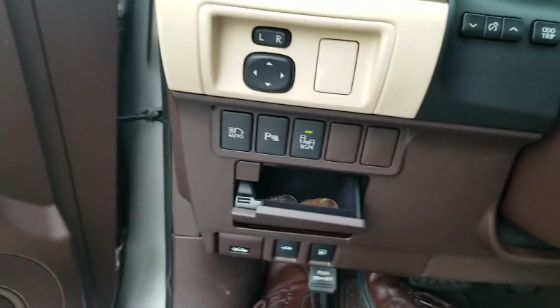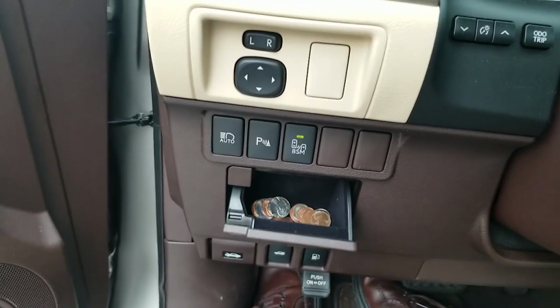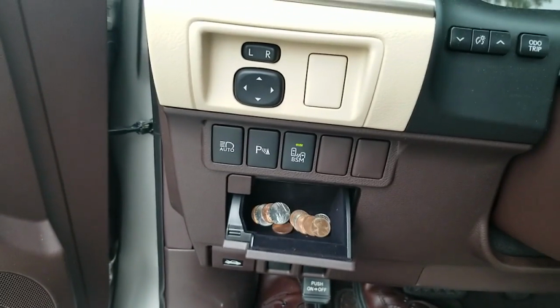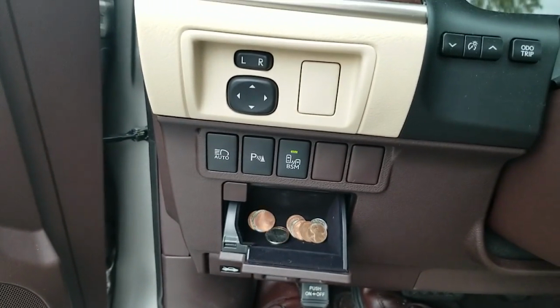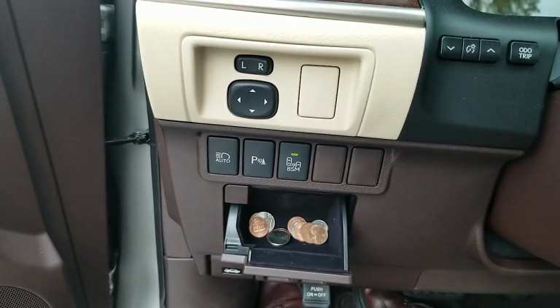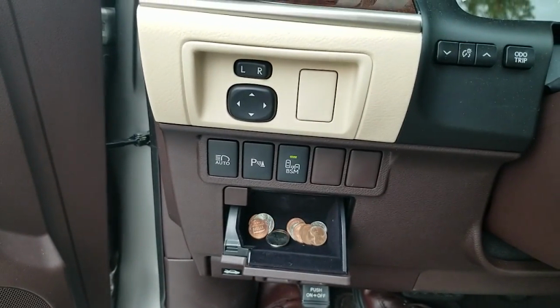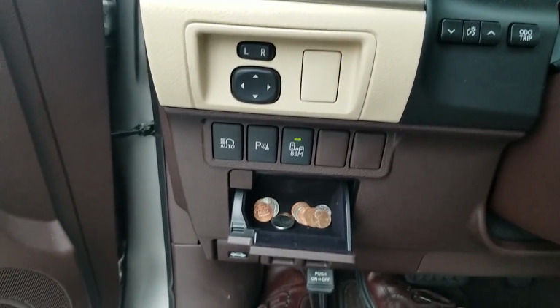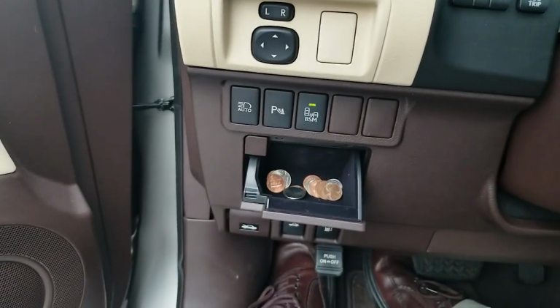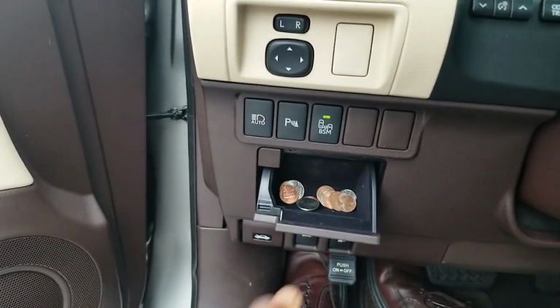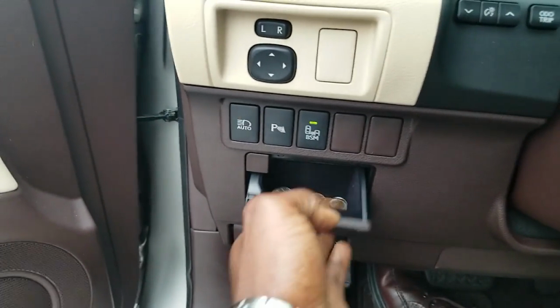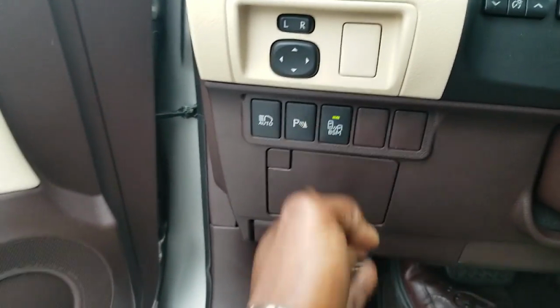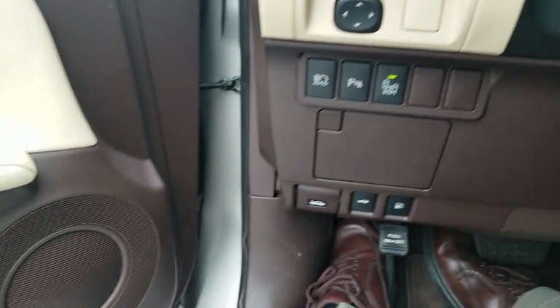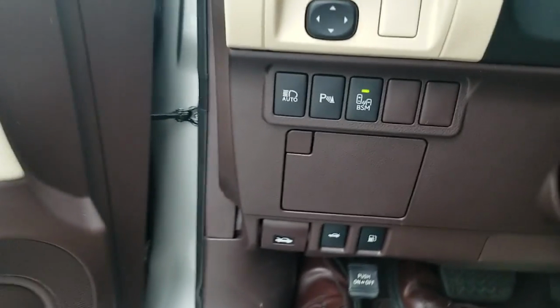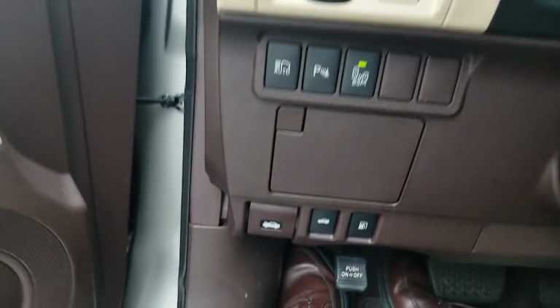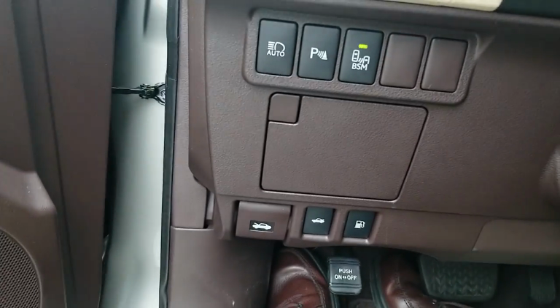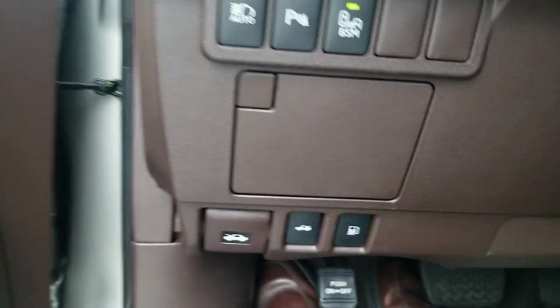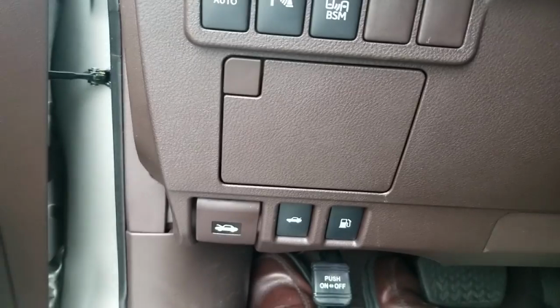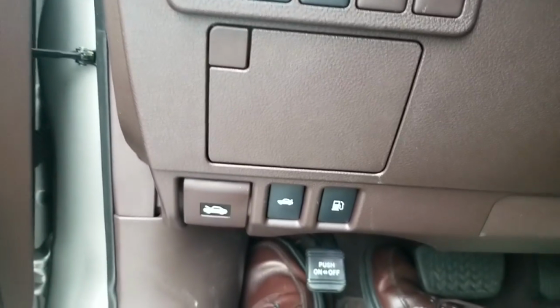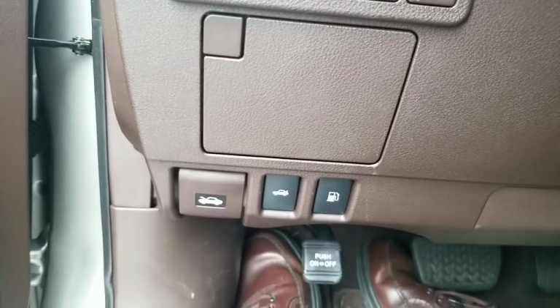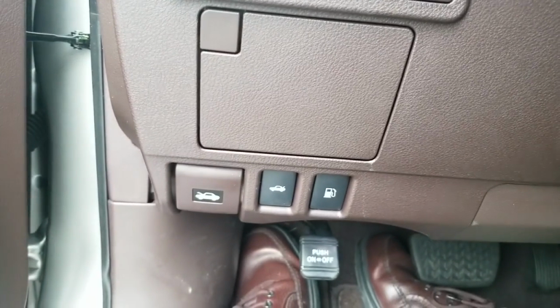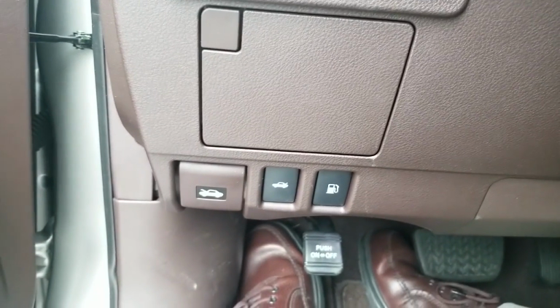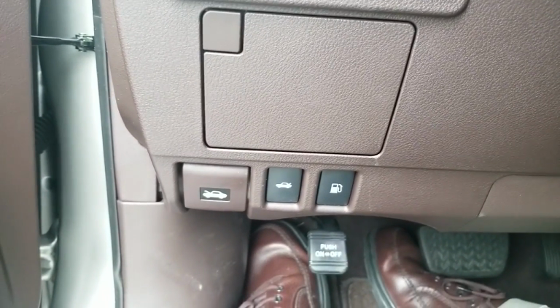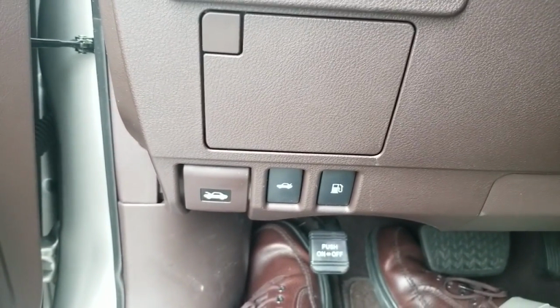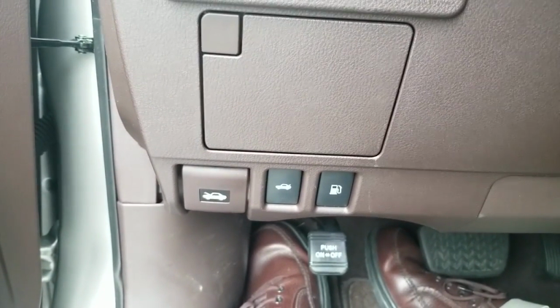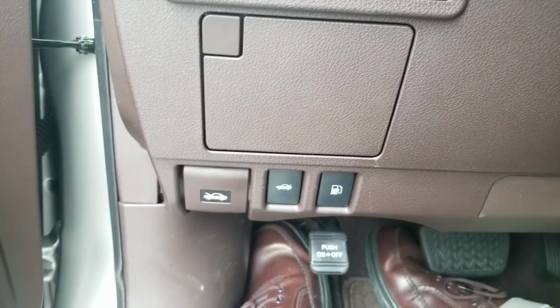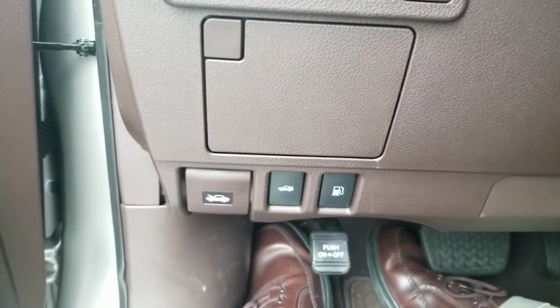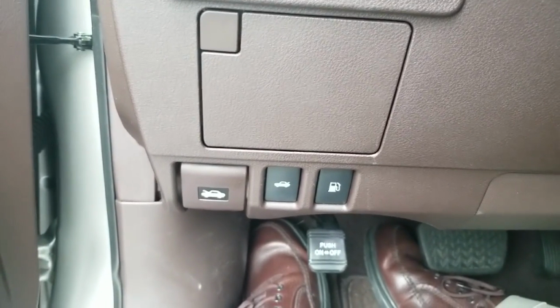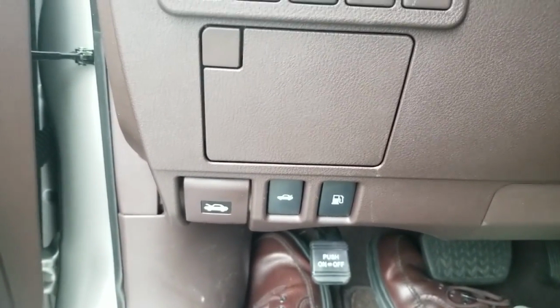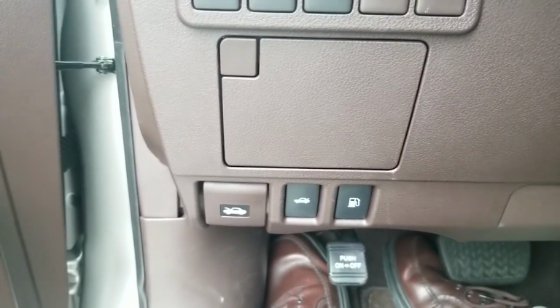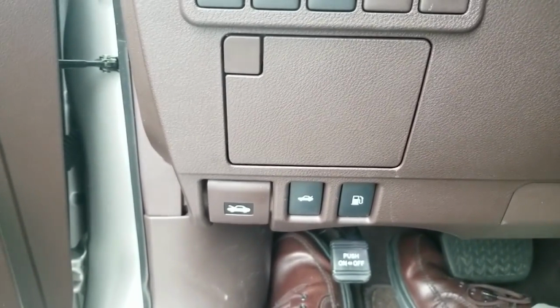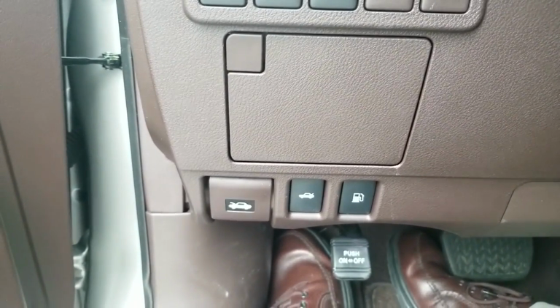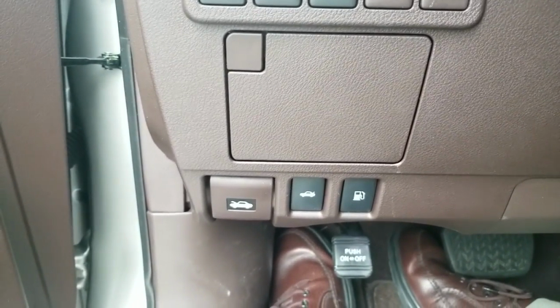Inside of here is a change holder. You have your gas cap release, your hood release, and your power trunk release.